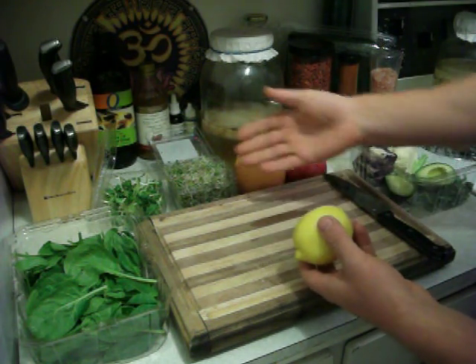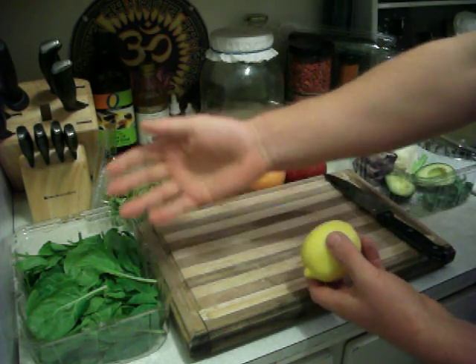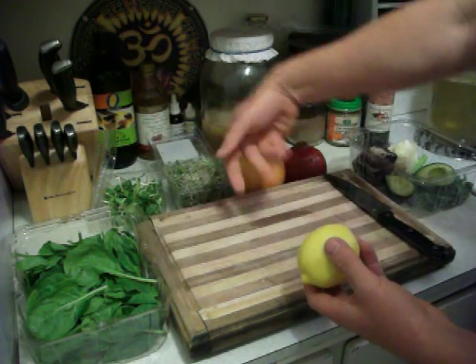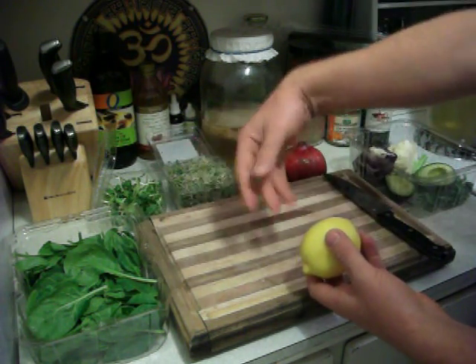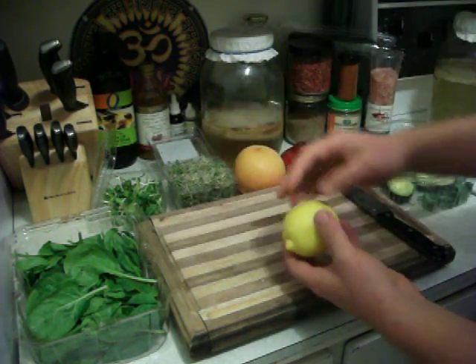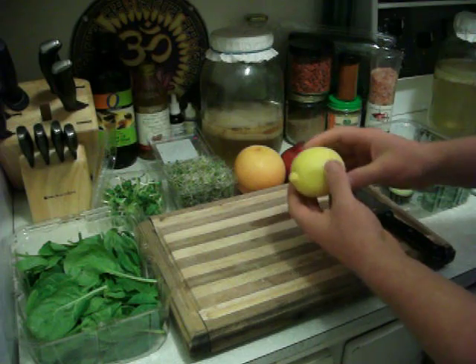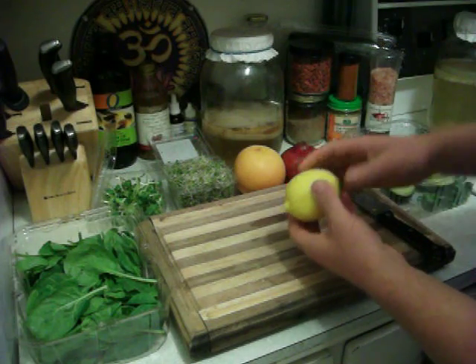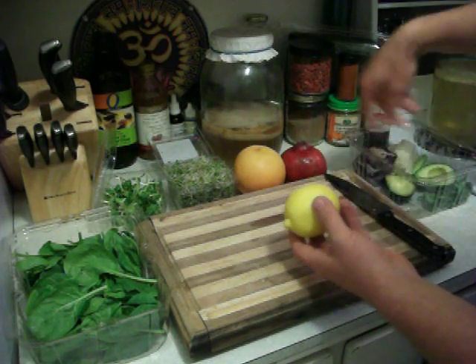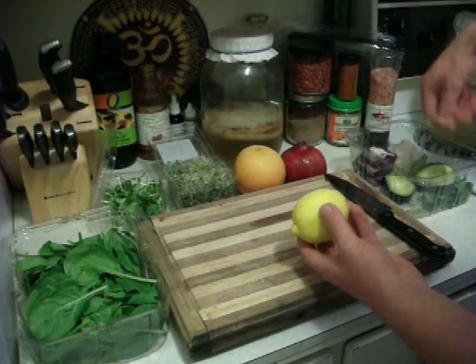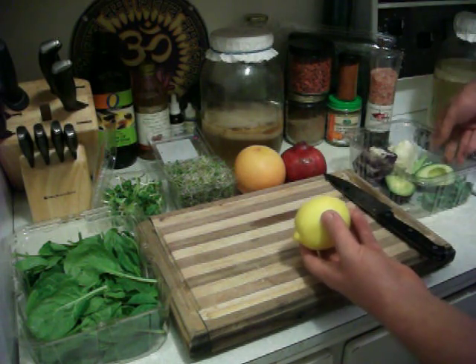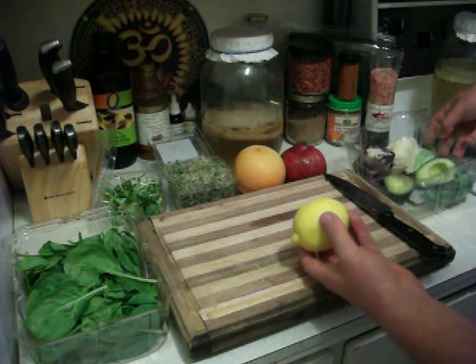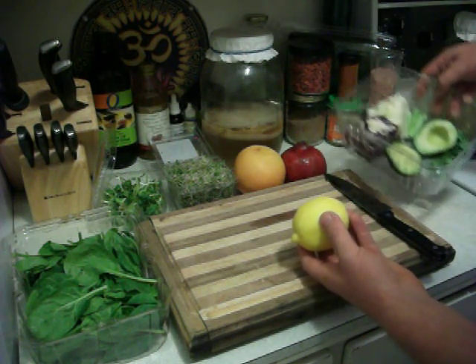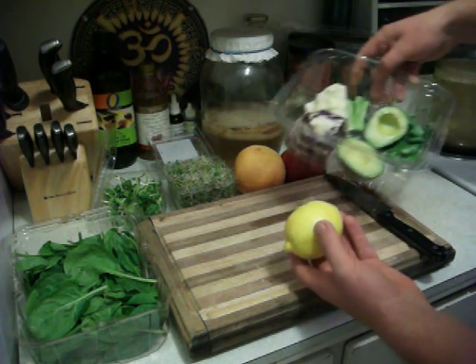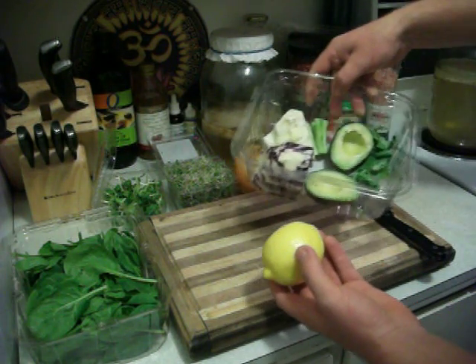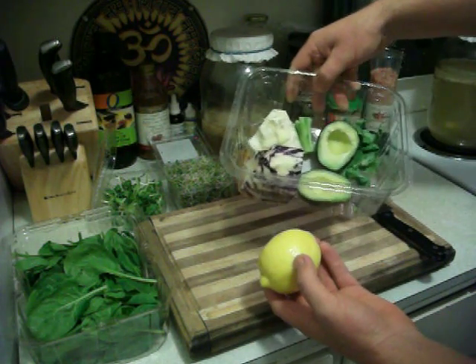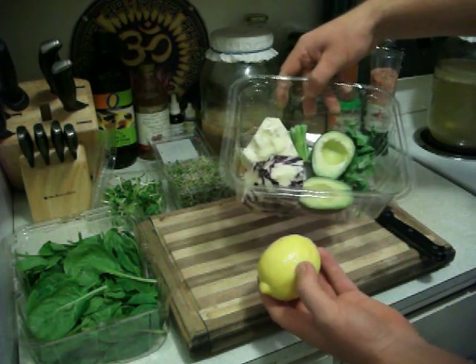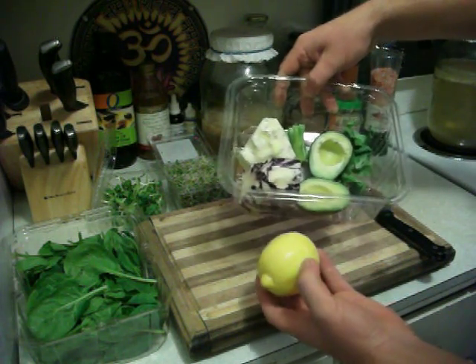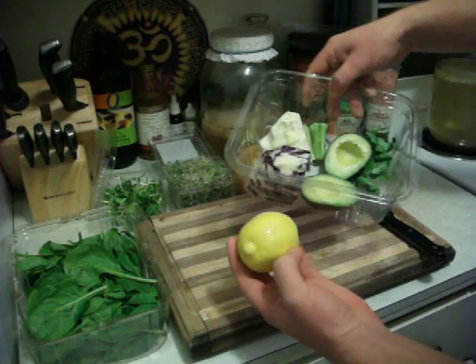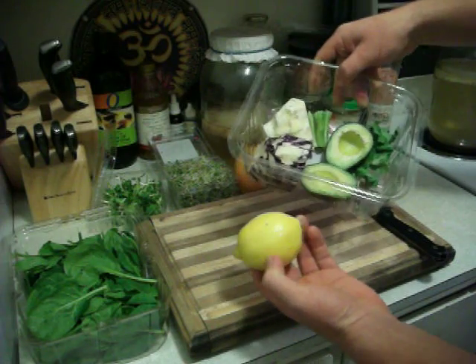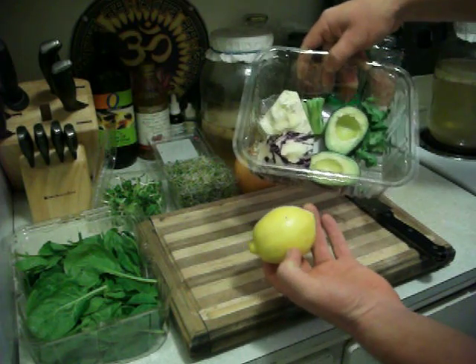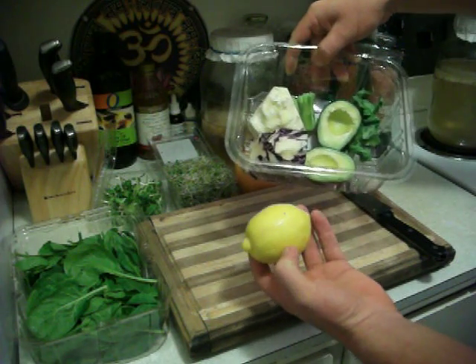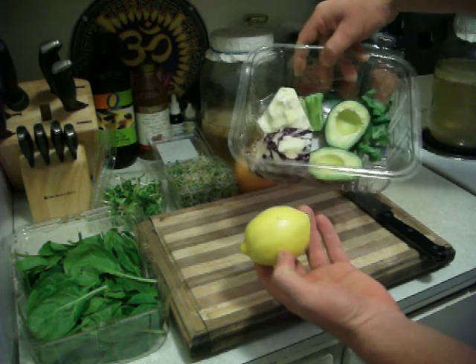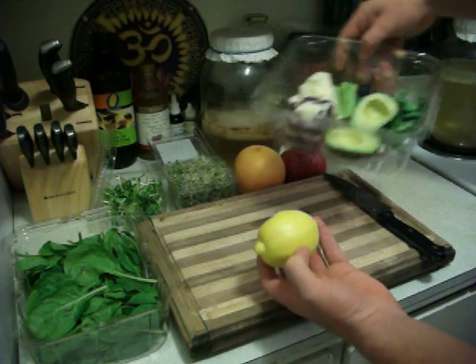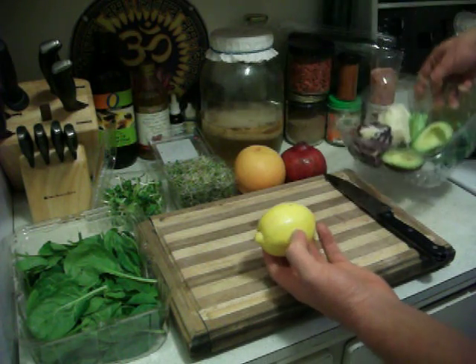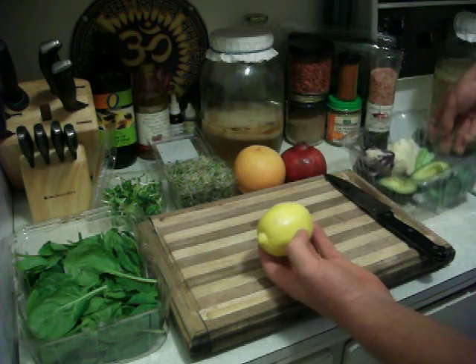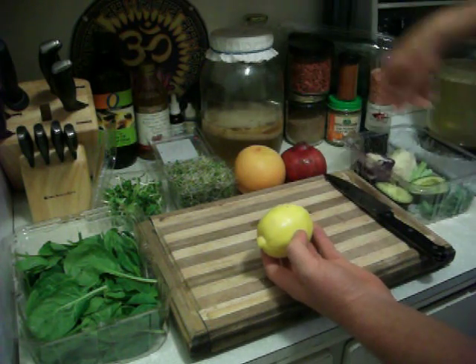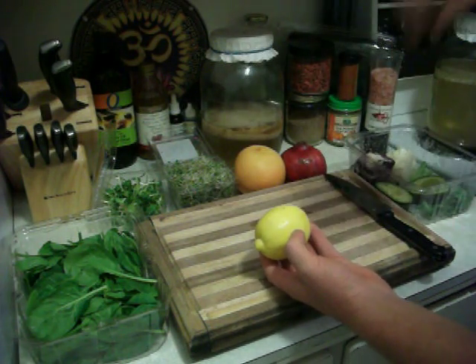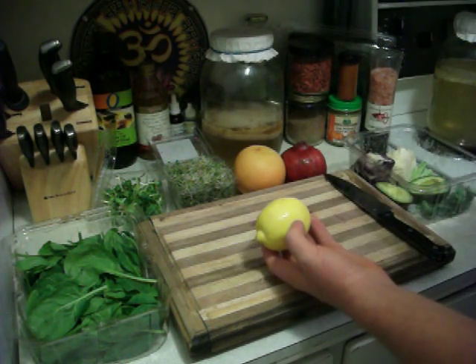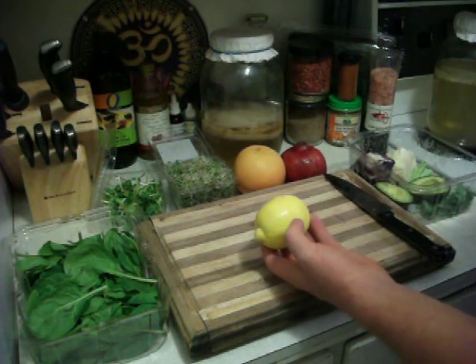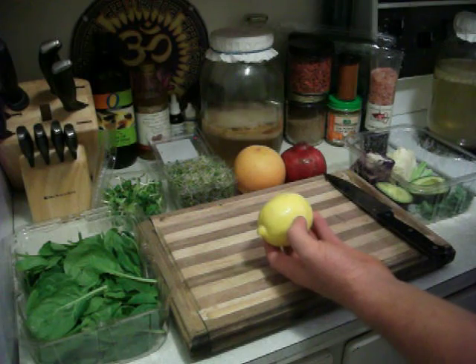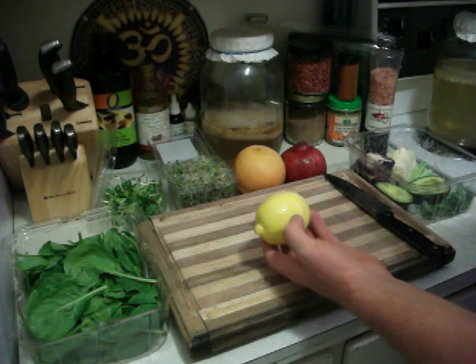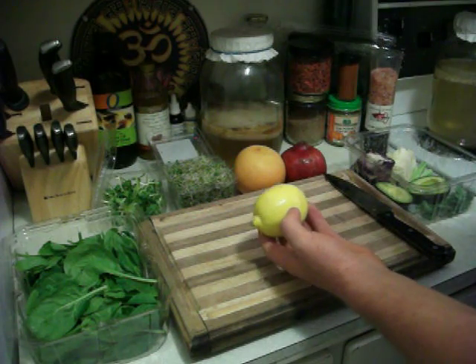These greens have chlorophylls. These are also chakra foods with chakra auric potential in their different colors, so this salad is going to help balance out the chakras of the body.